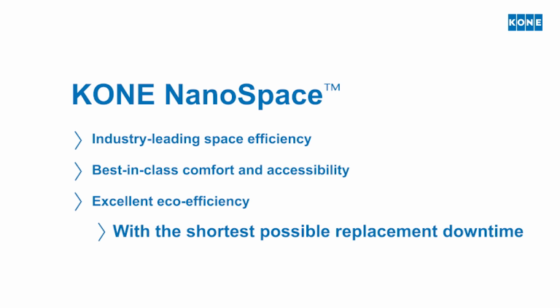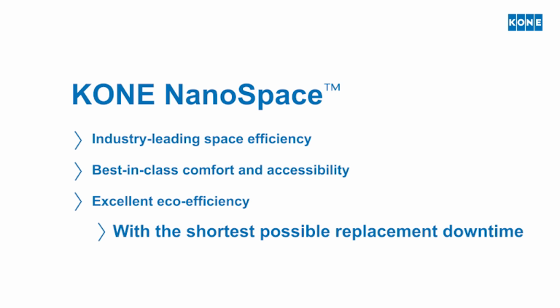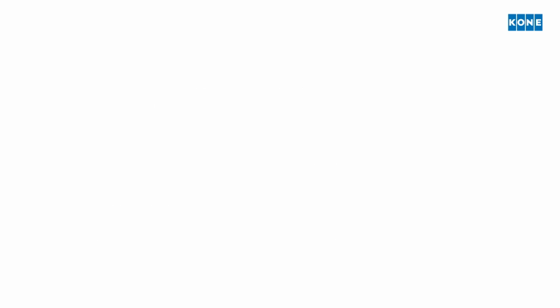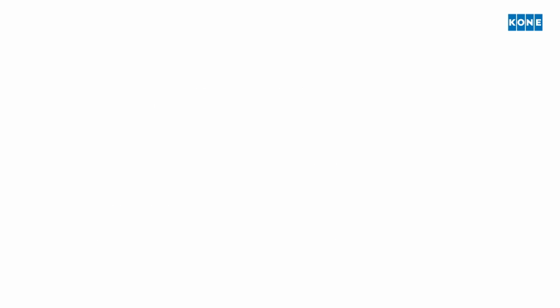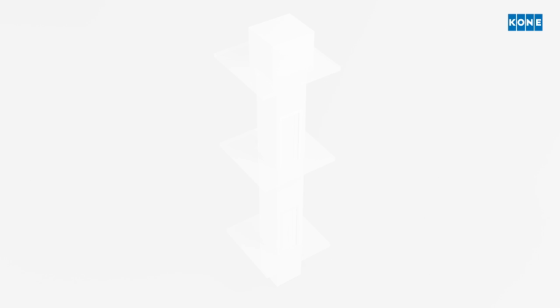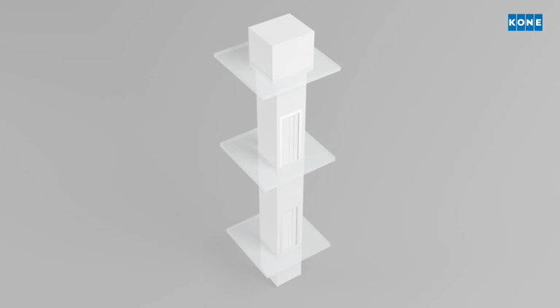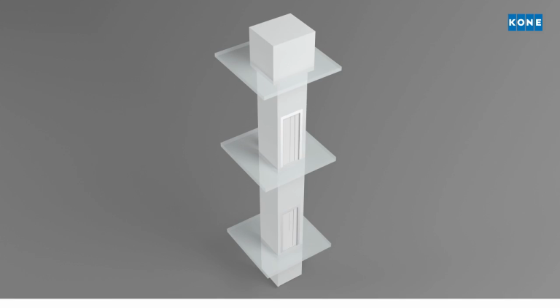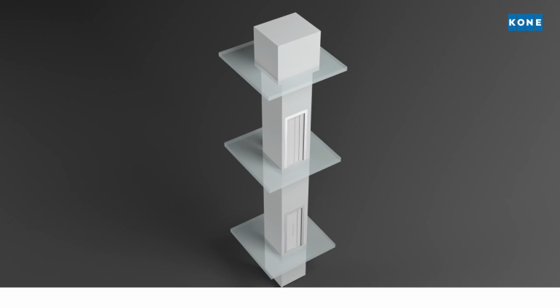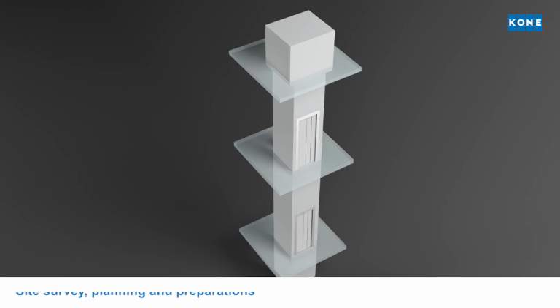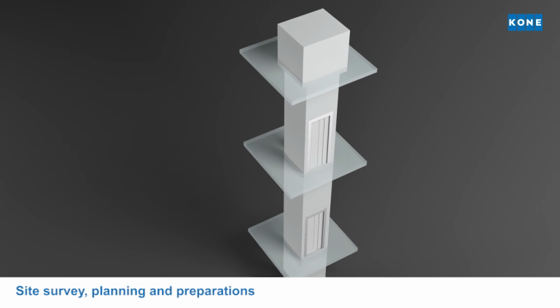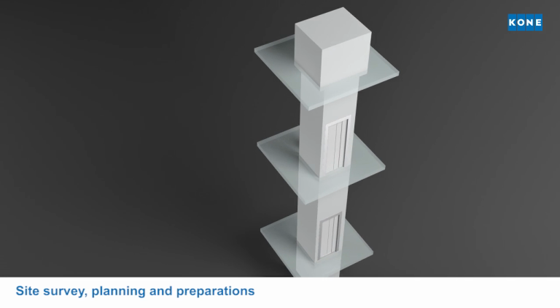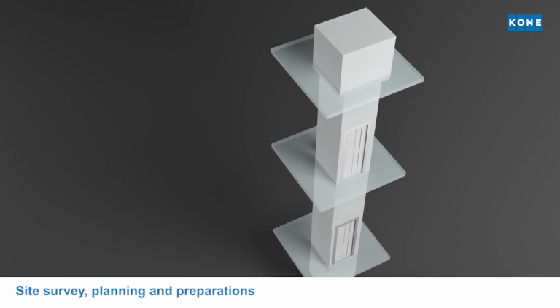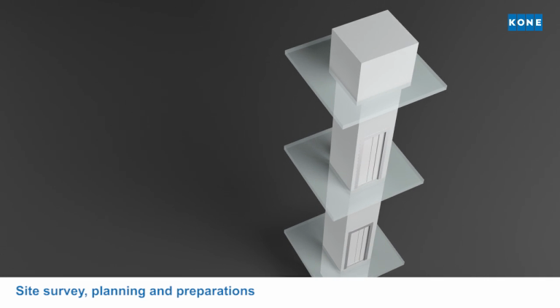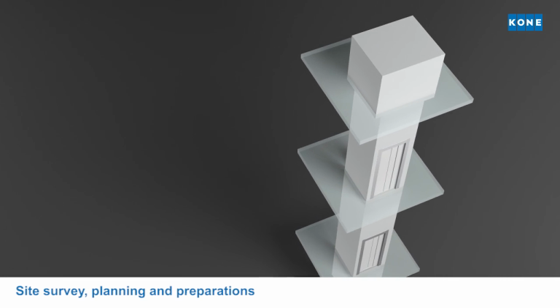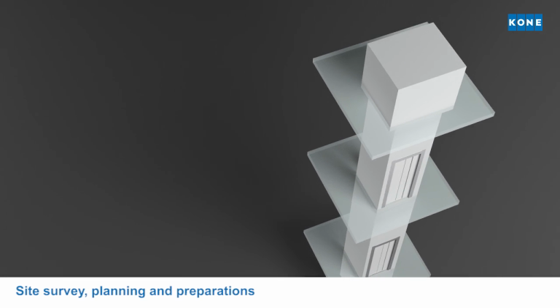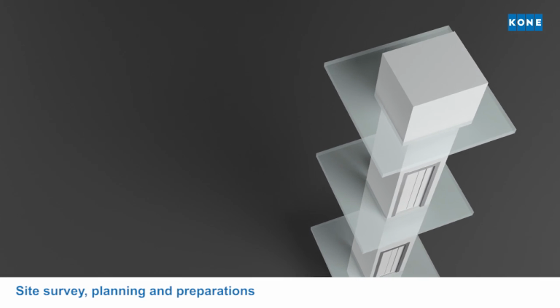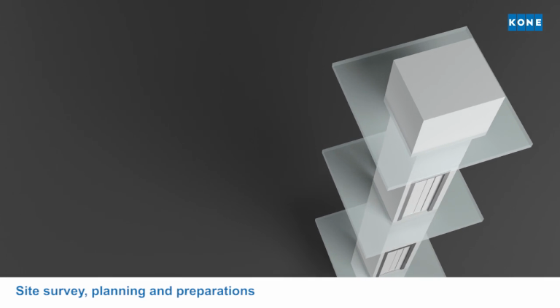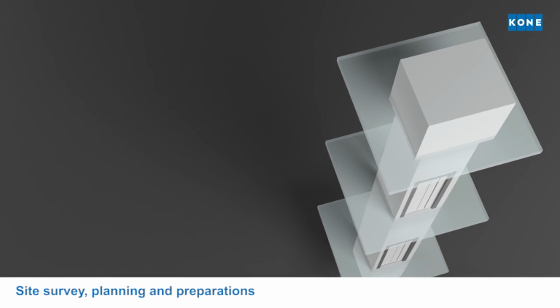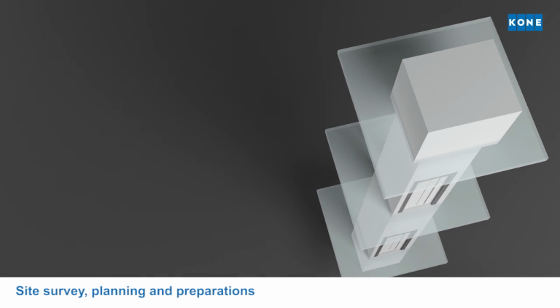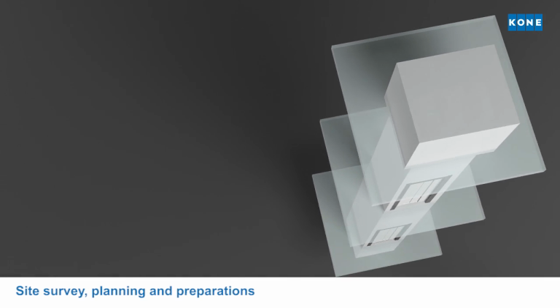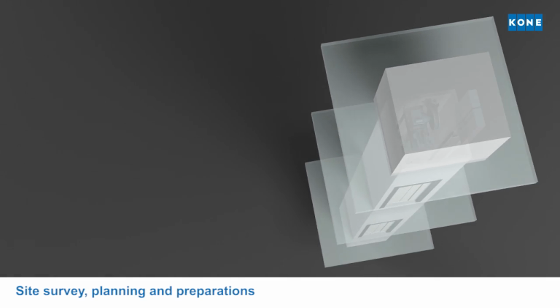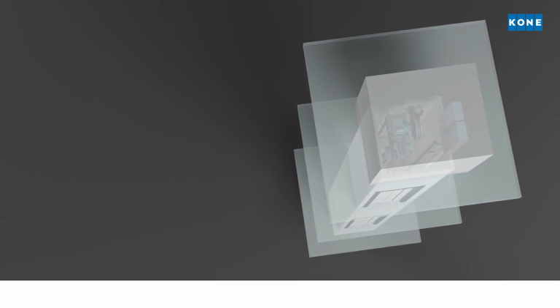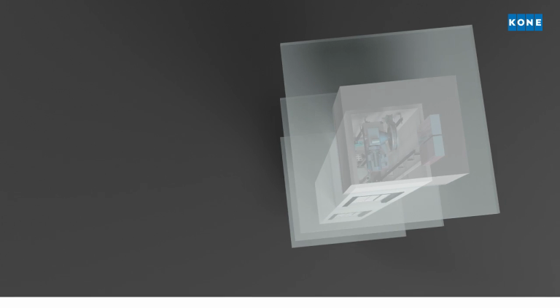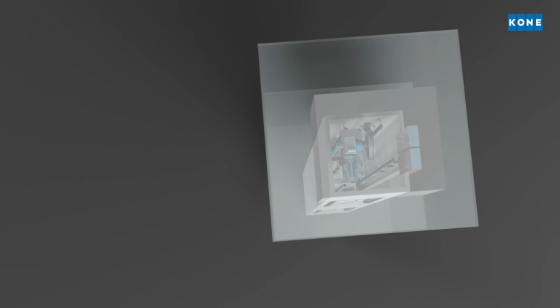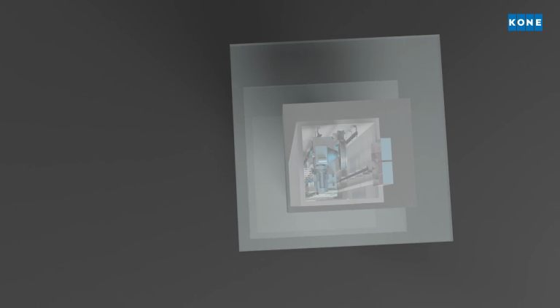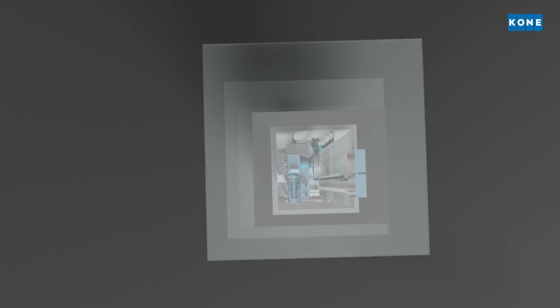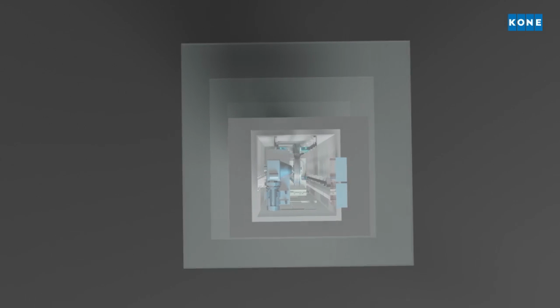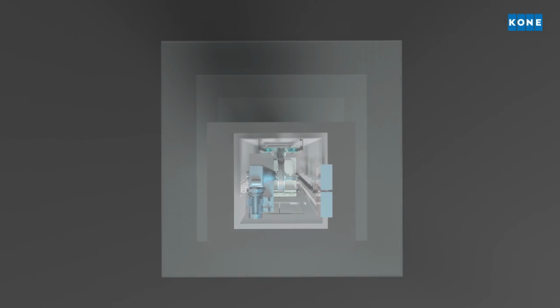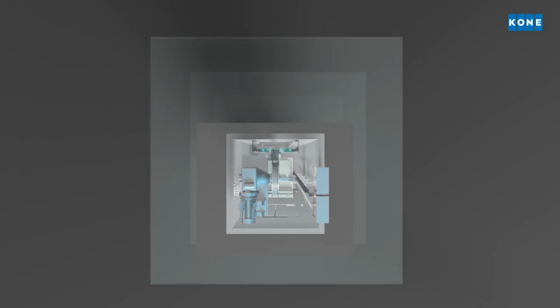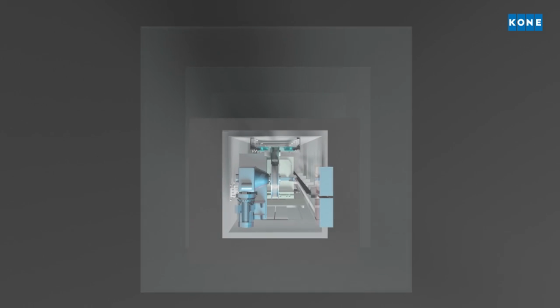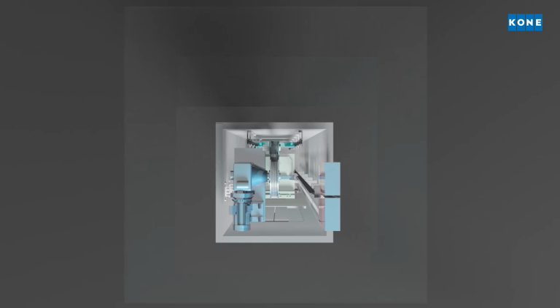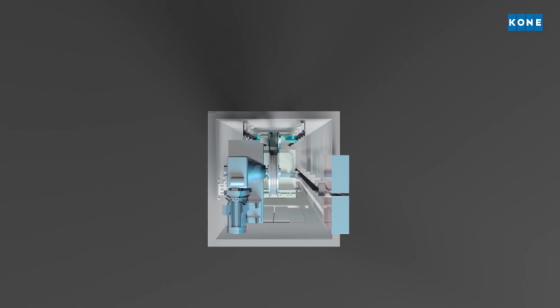To ensure a fast and trouble-free replacement process, a site survey is conducted in several phases, well before installation begins.